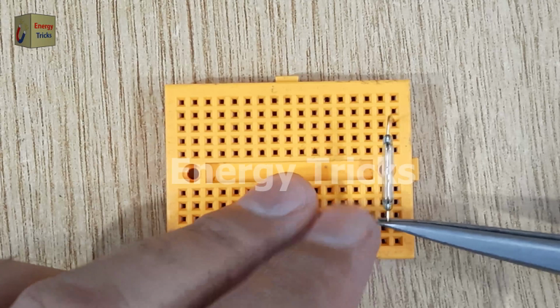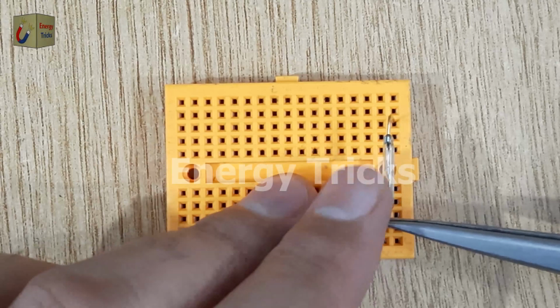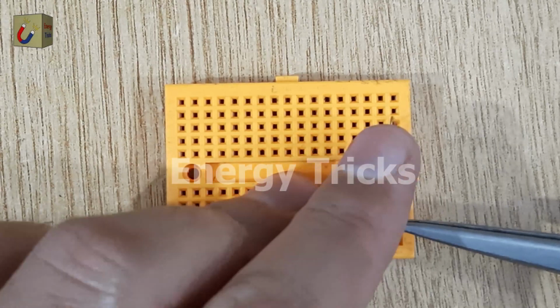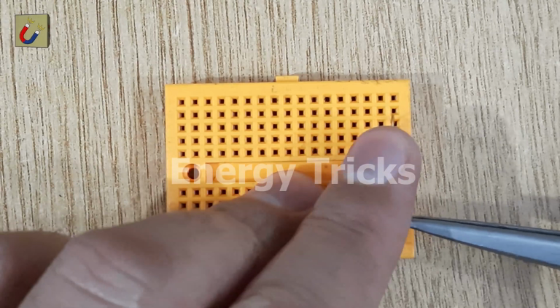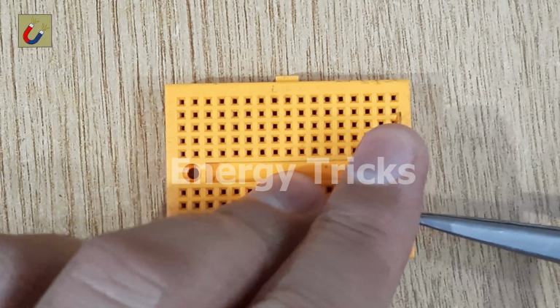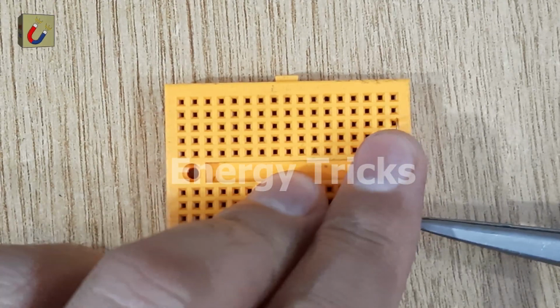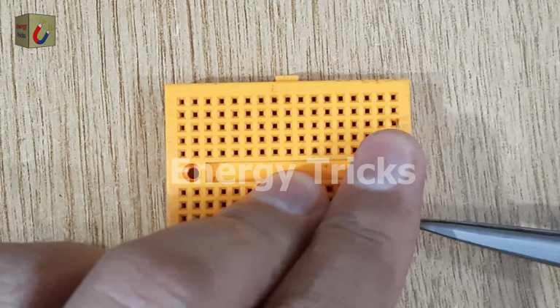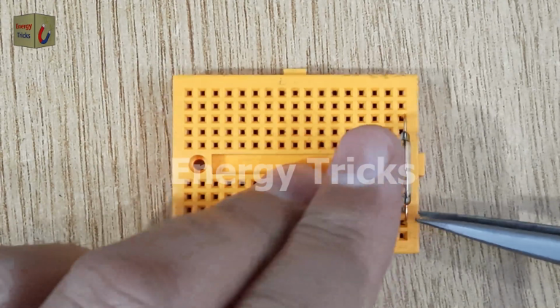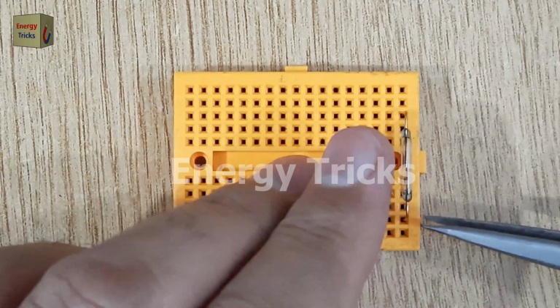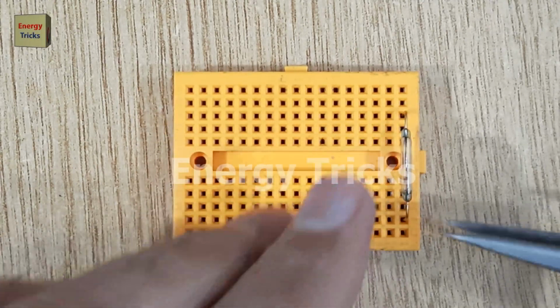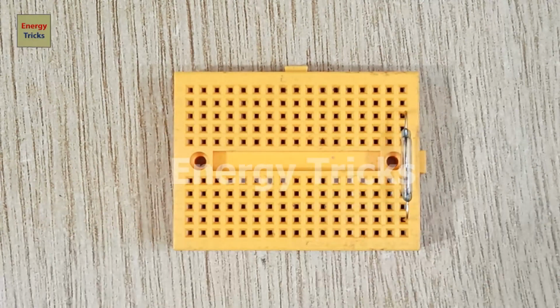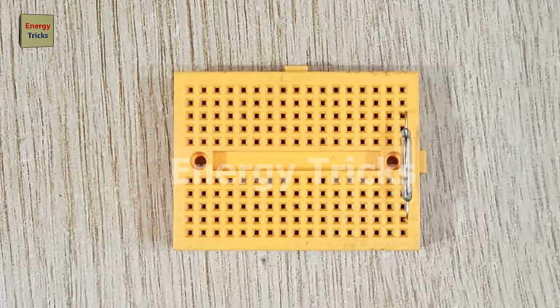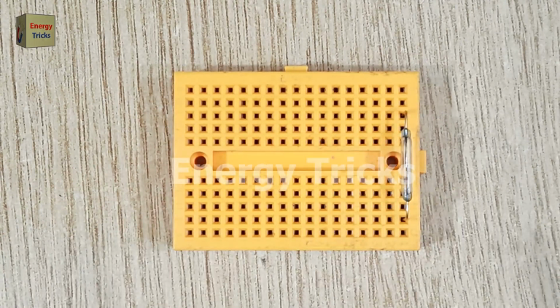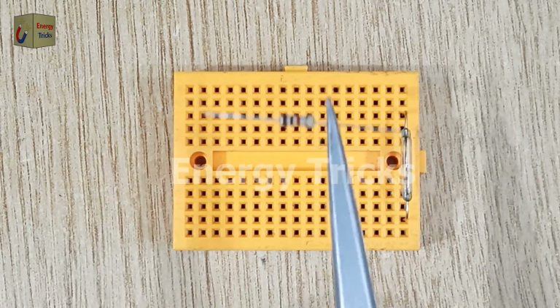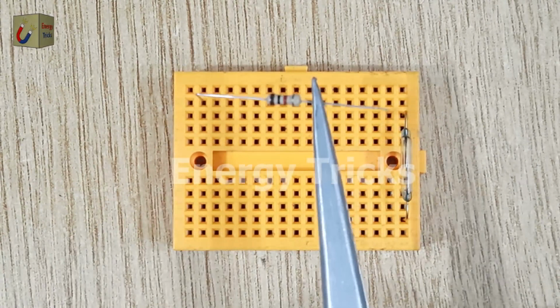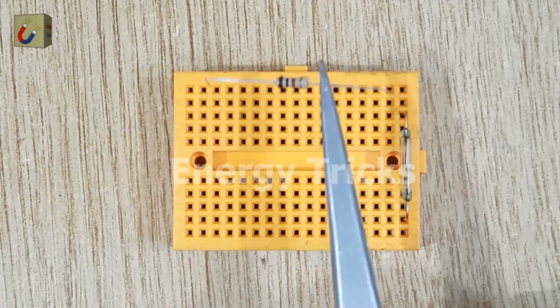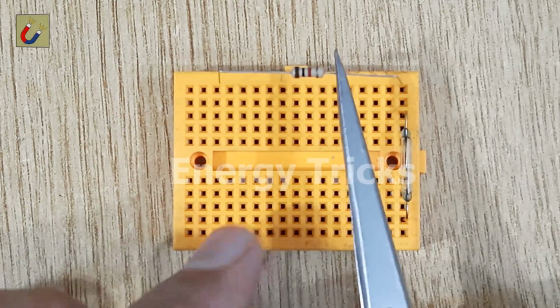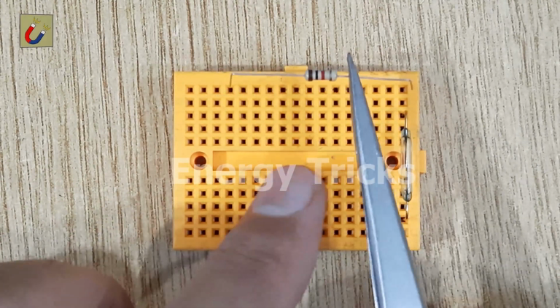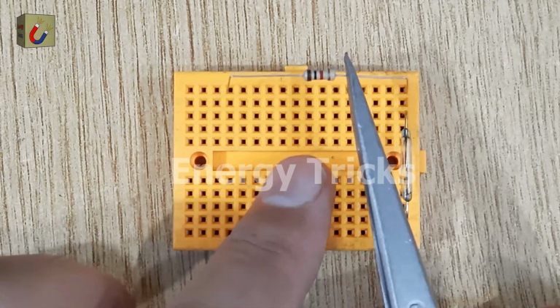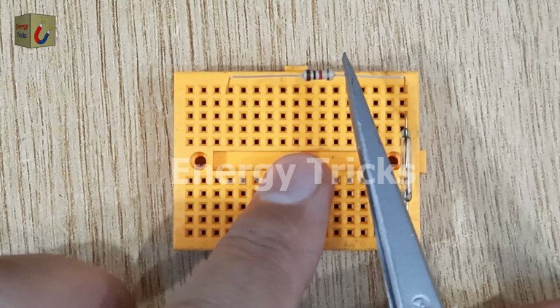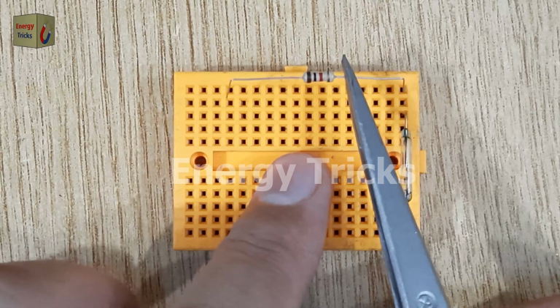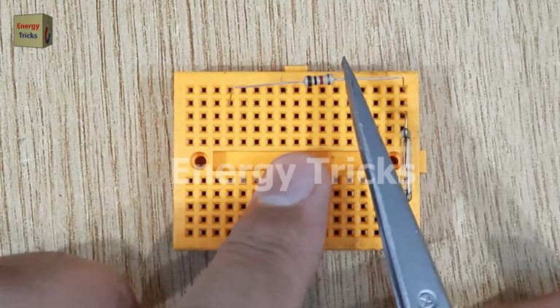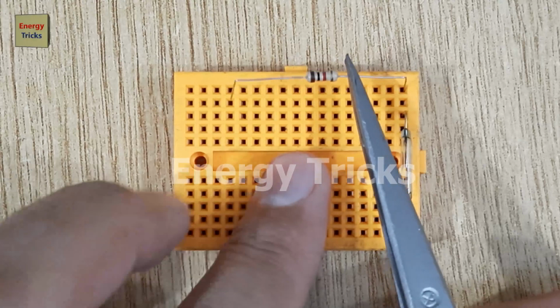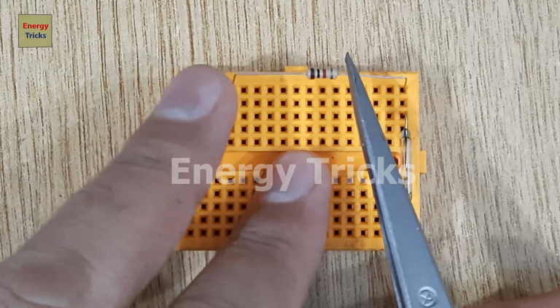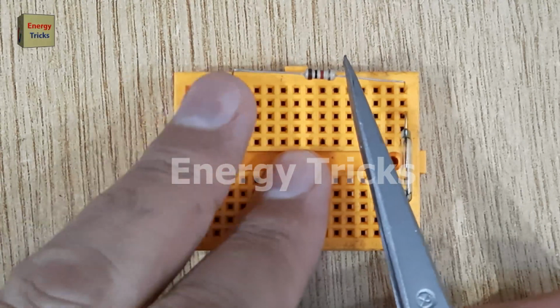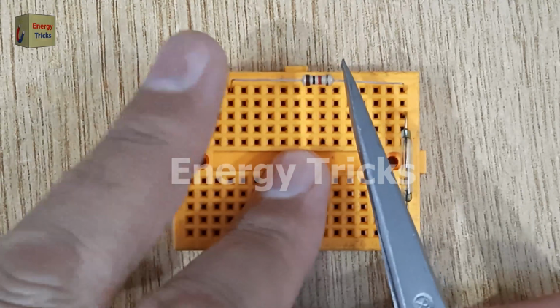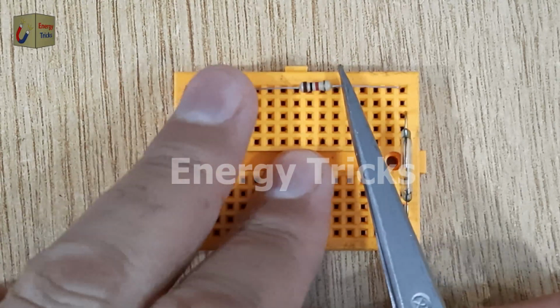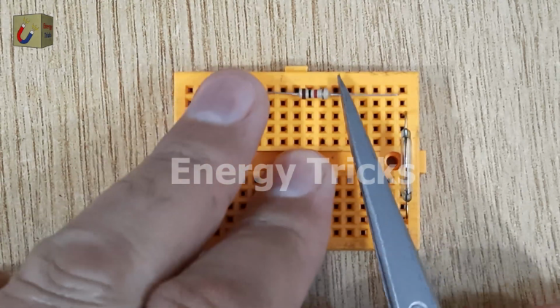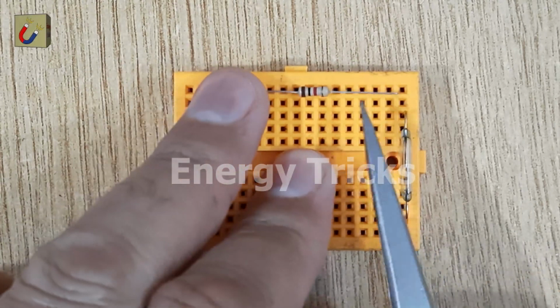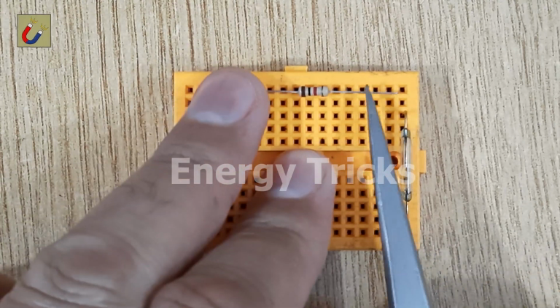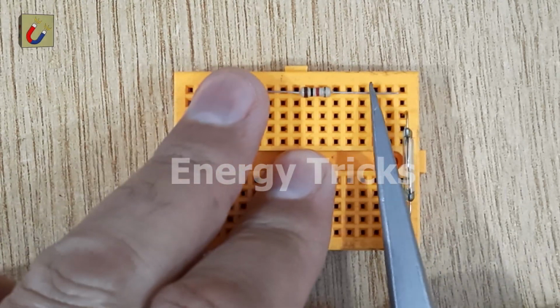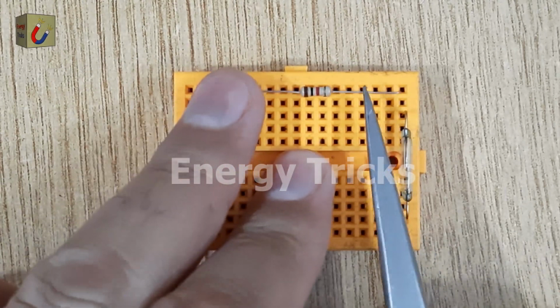To start, insert a reed switch into the breadboard. Then take a 1-kilohm resistor and place it so that one of its pins connects to one leg of the reed switch.